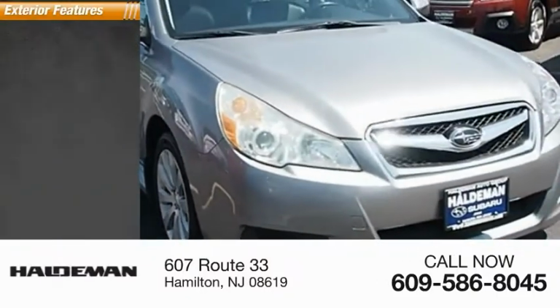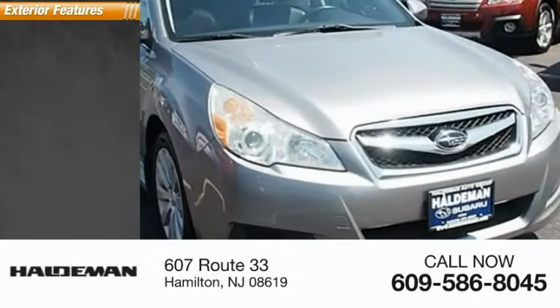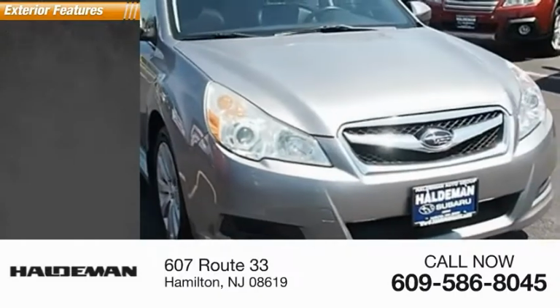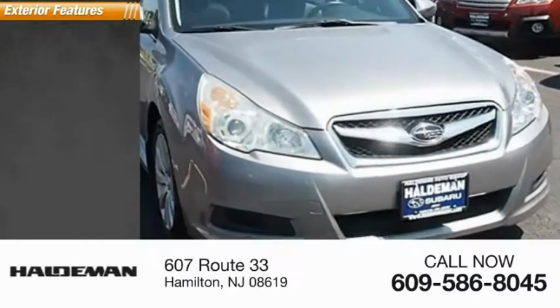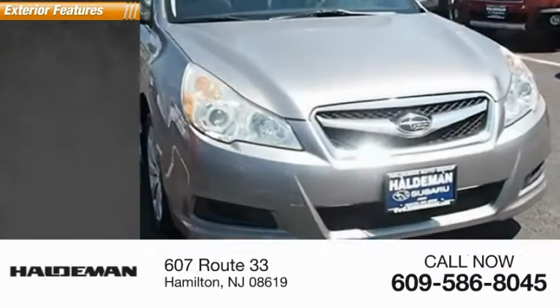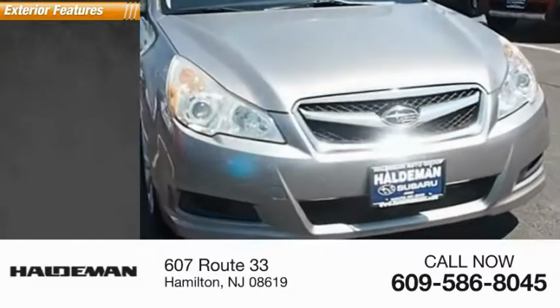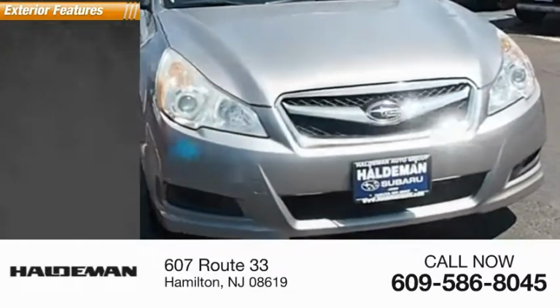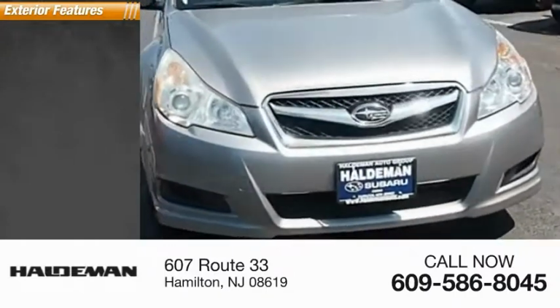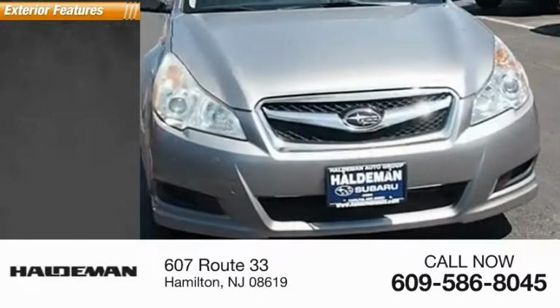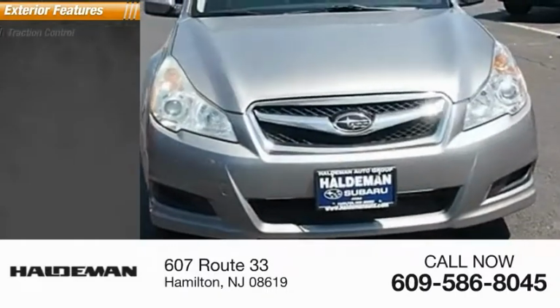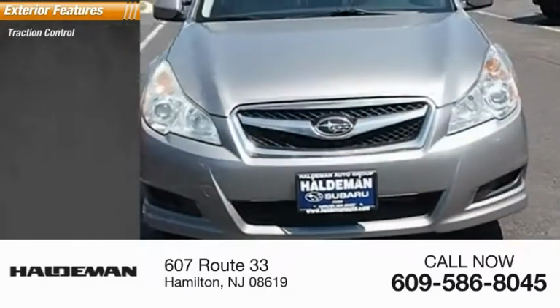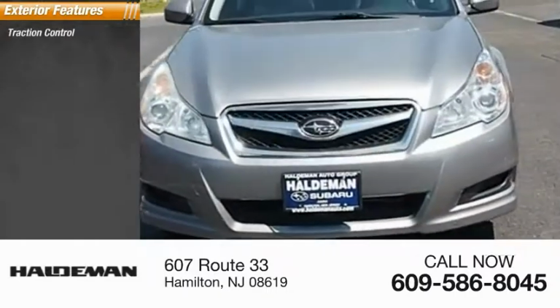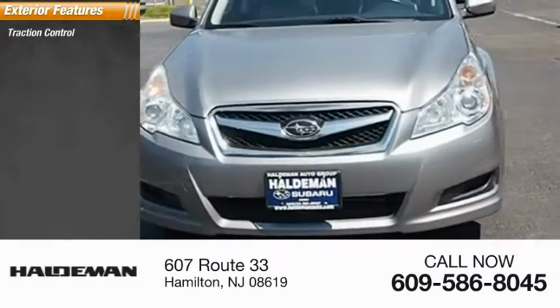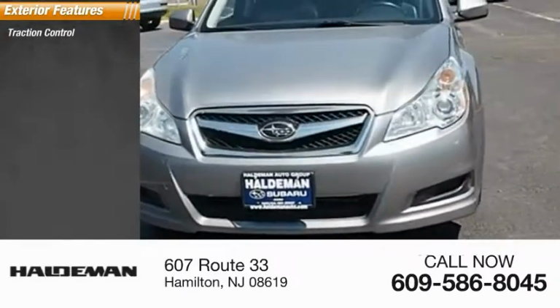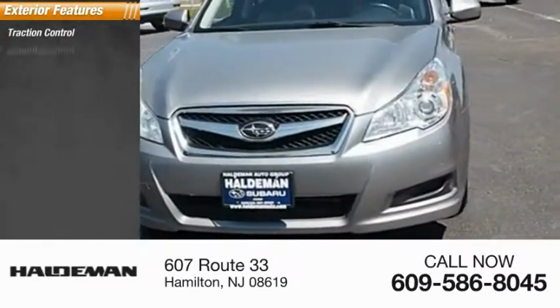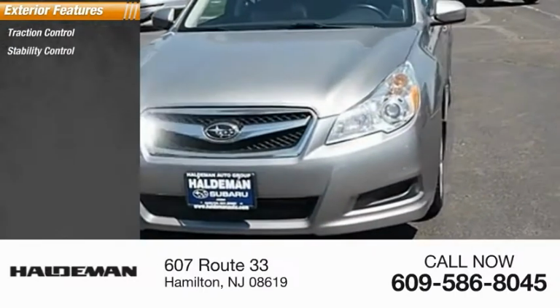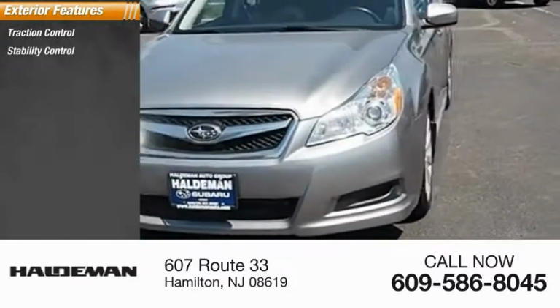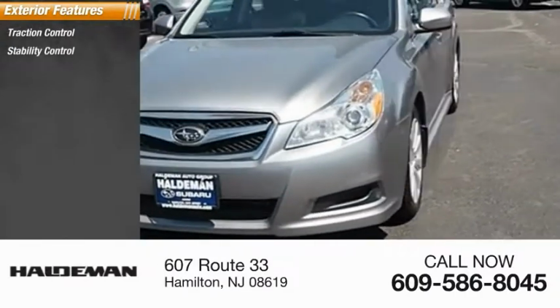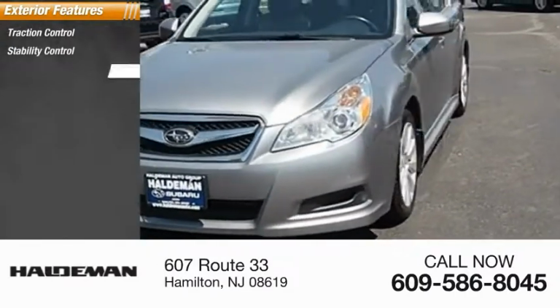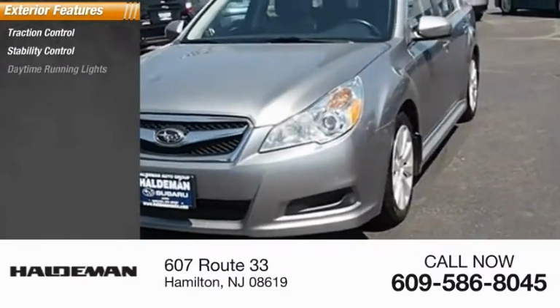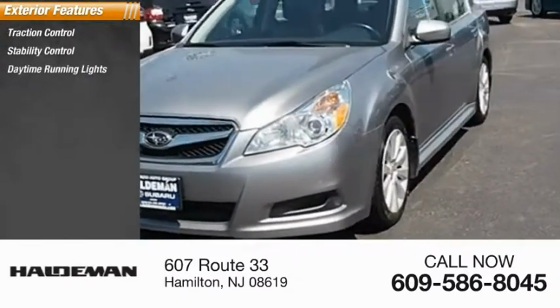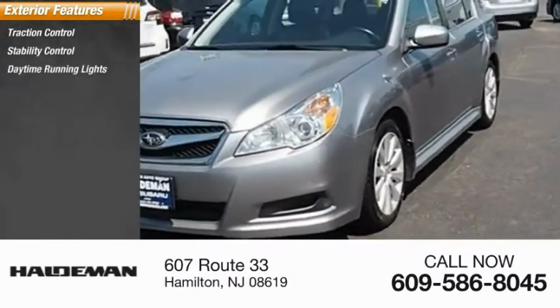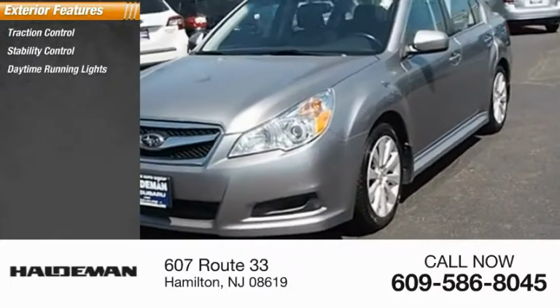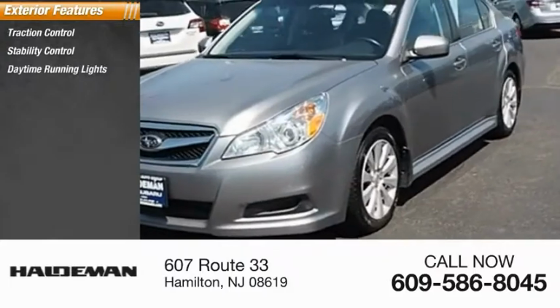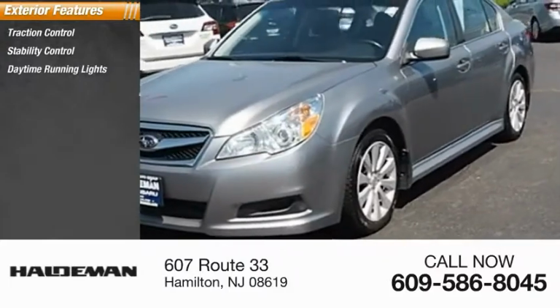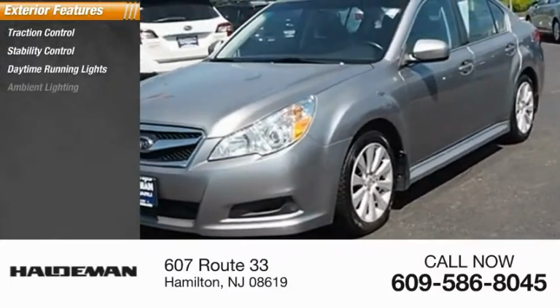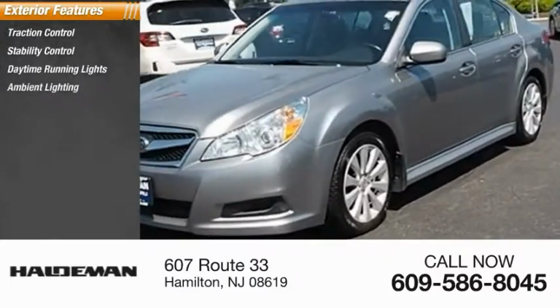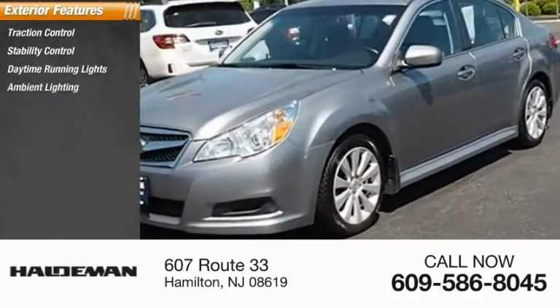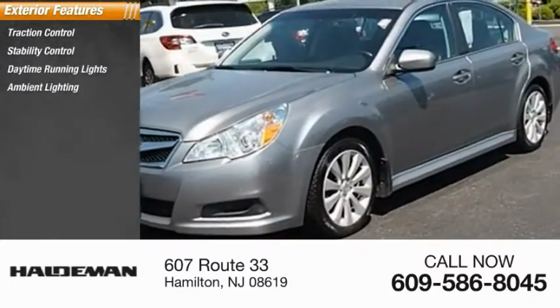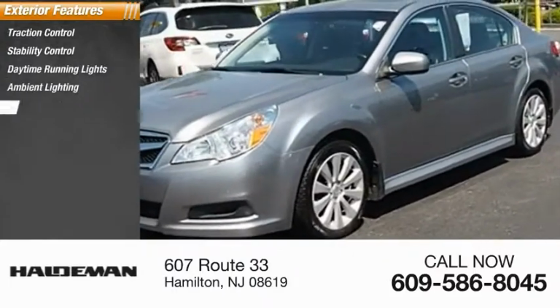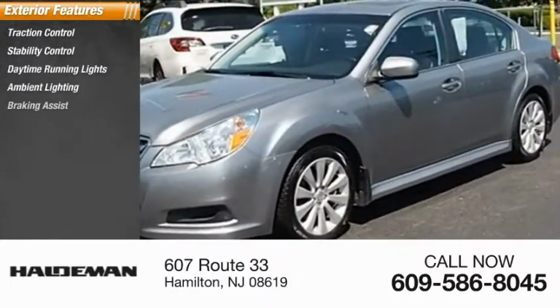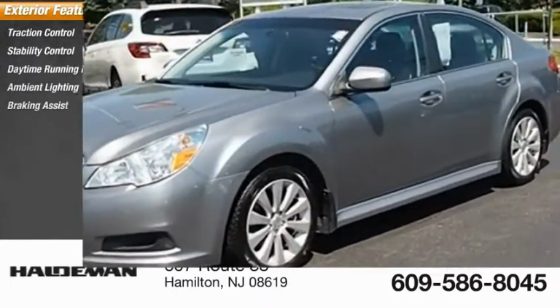Here are some of this vehicle's great options: traction control, stability control, daytime running lights, ambient lighting, and braking assist.